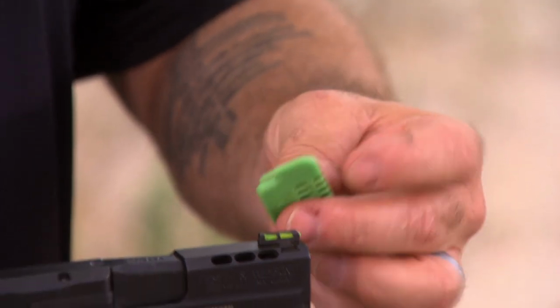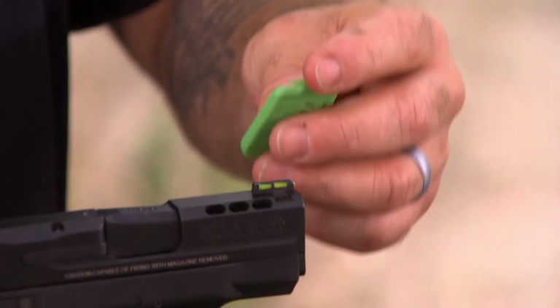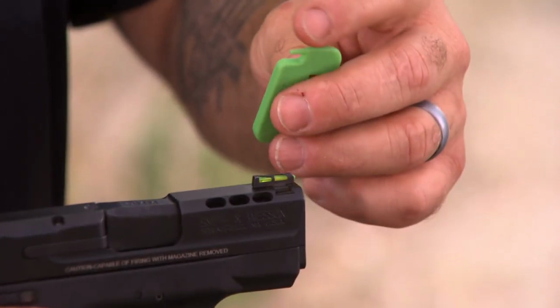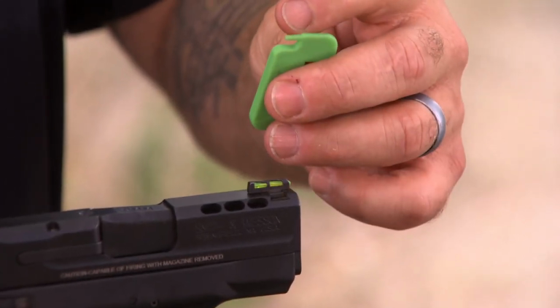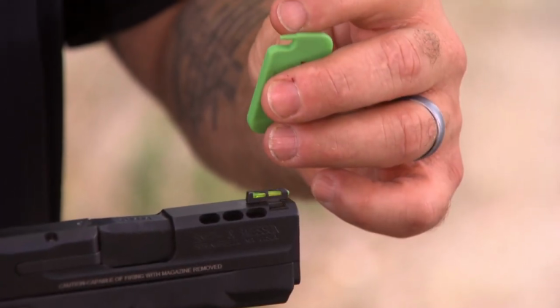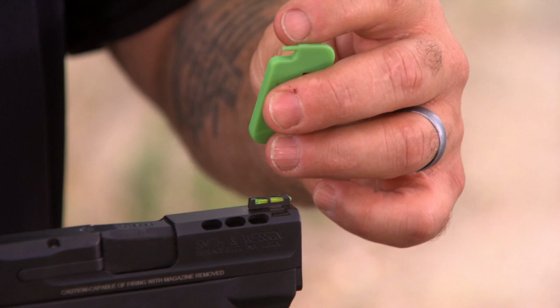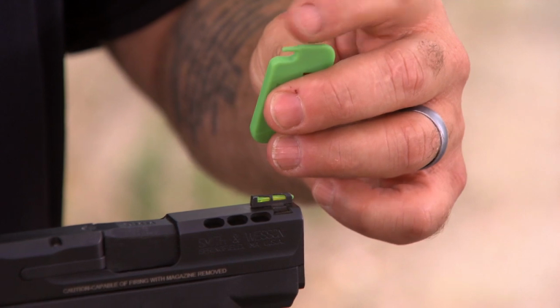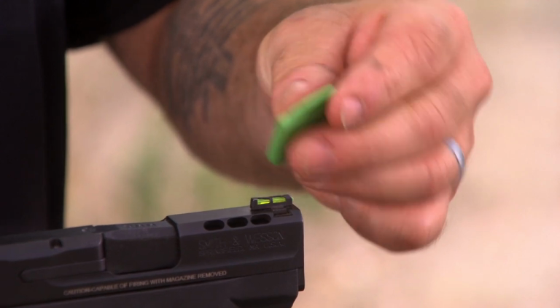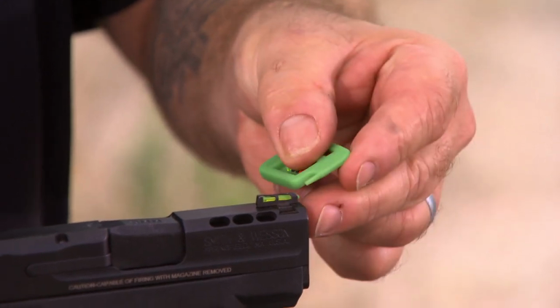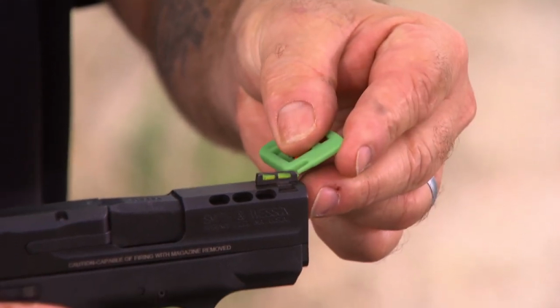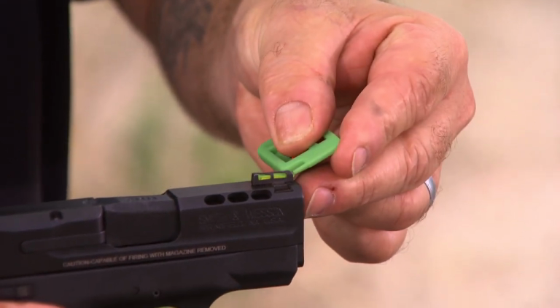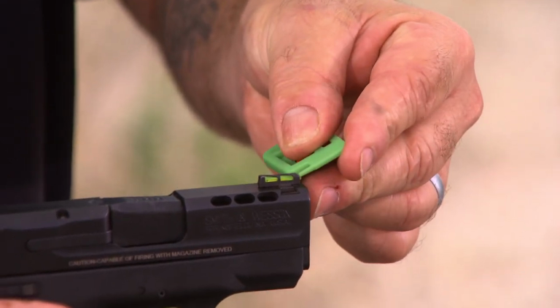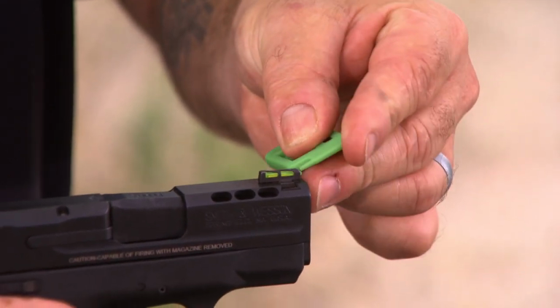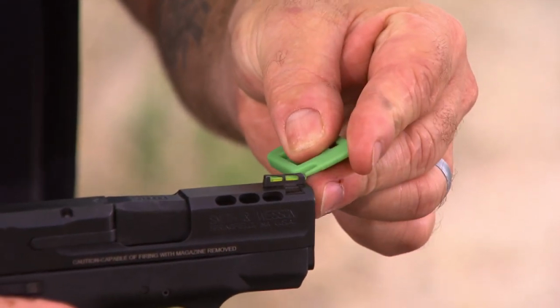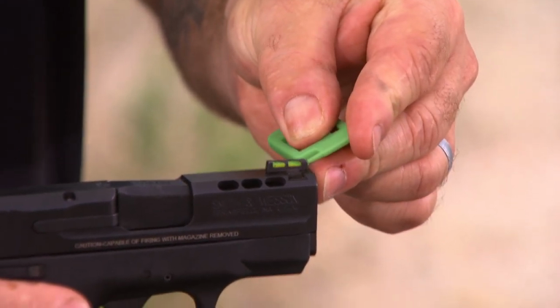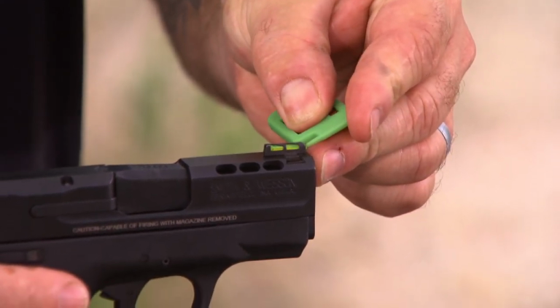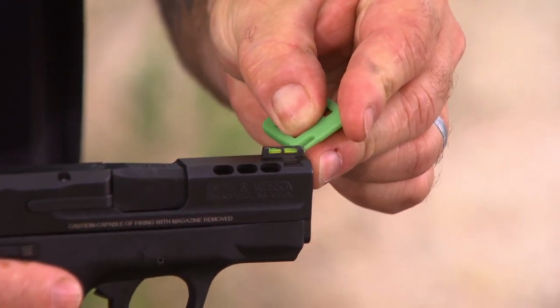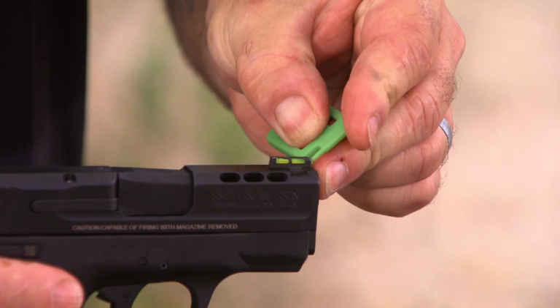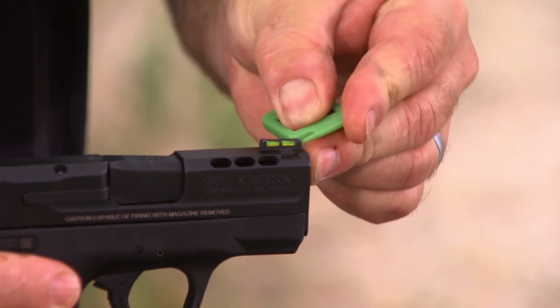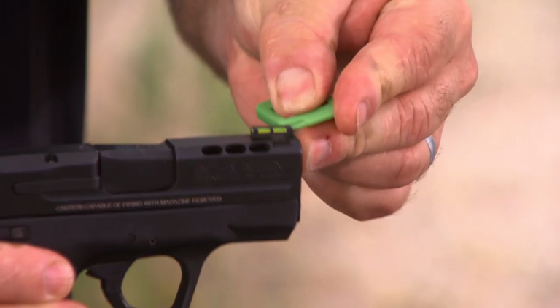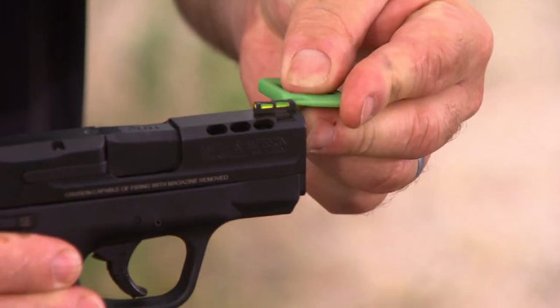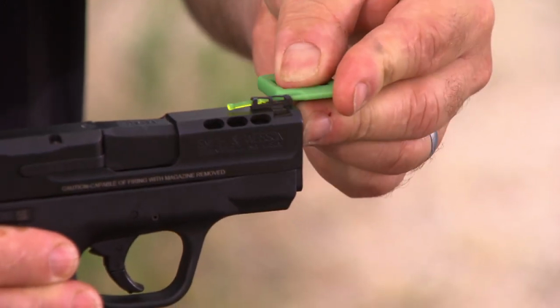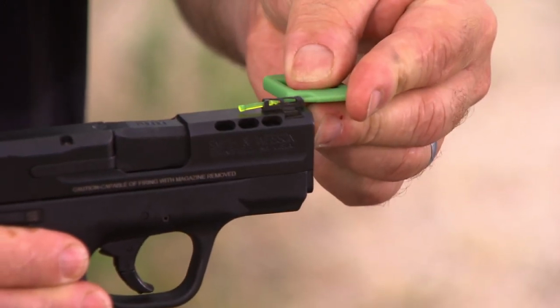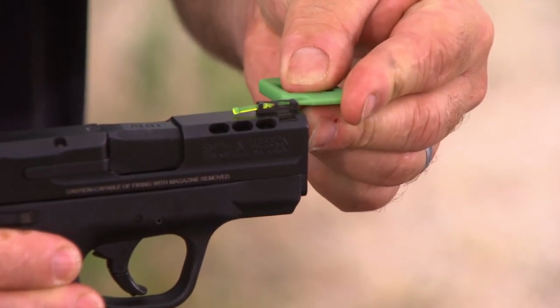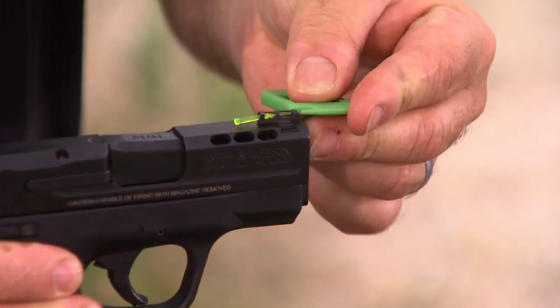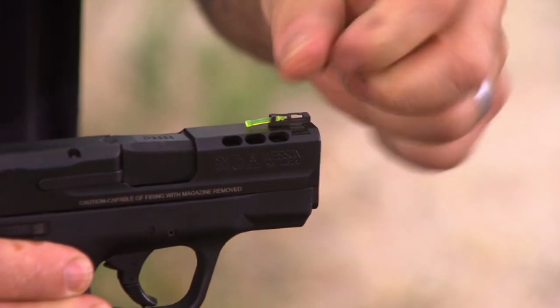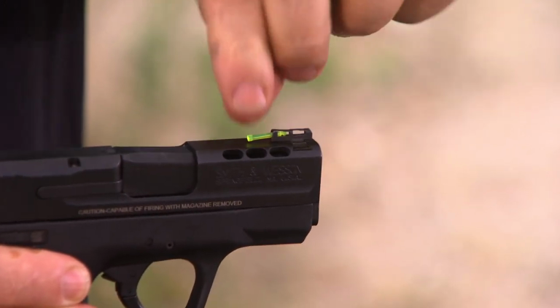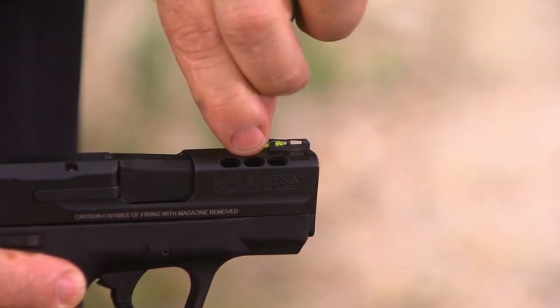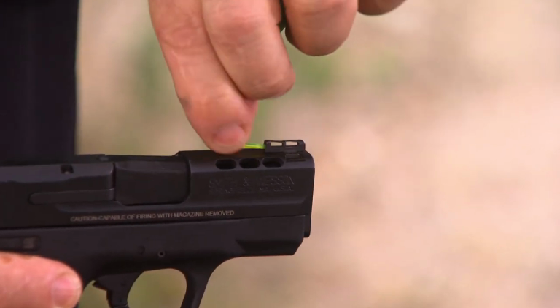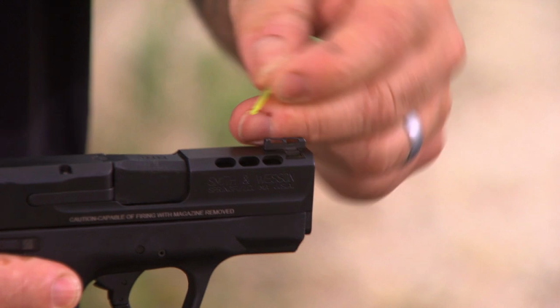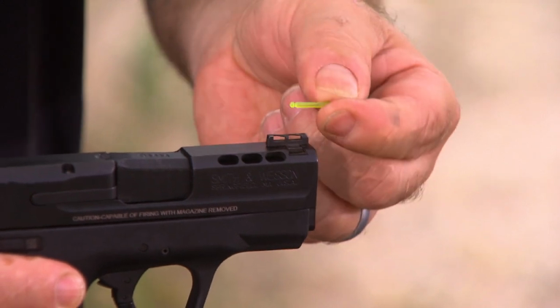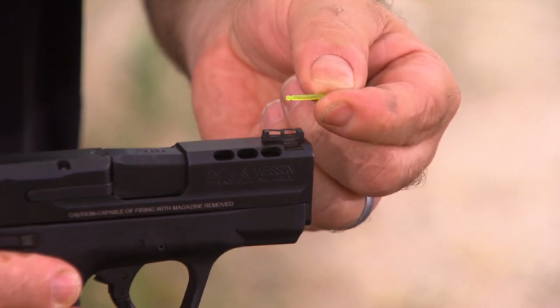To remove the light pipes, we use the projection on the end of the tool. You want to place it on the muzzle end of the light pipe and push slightly down and rearward to disengage the light pipe. The light pipe simply comes out of the sight.